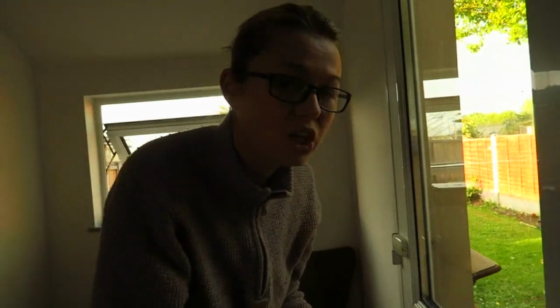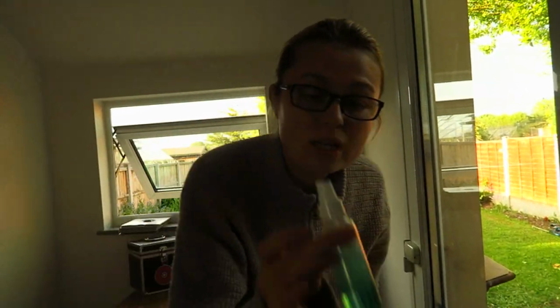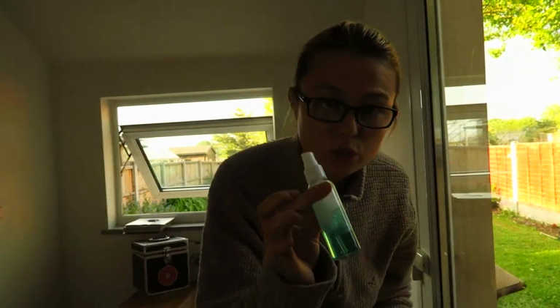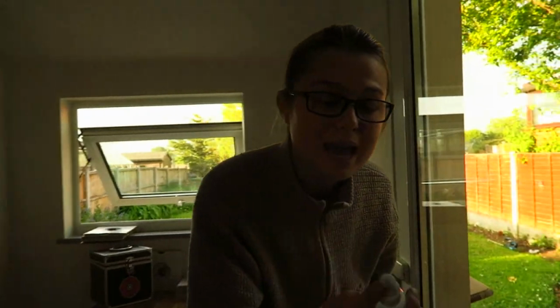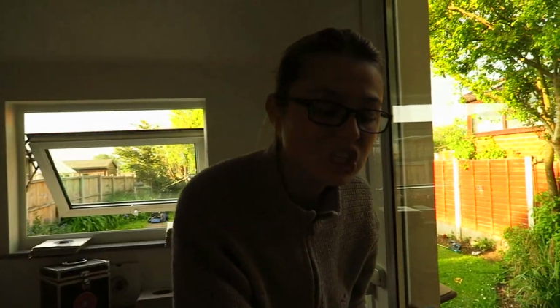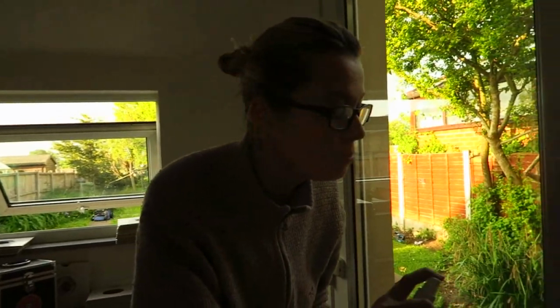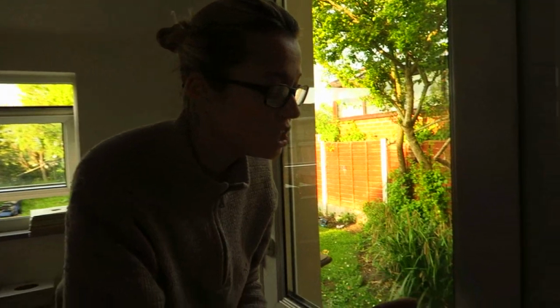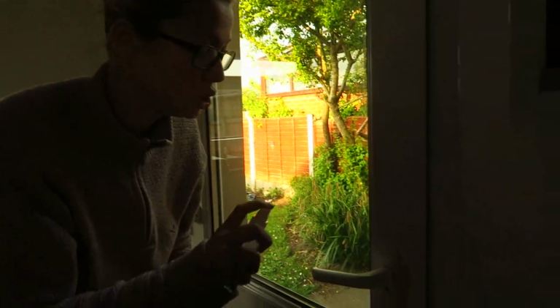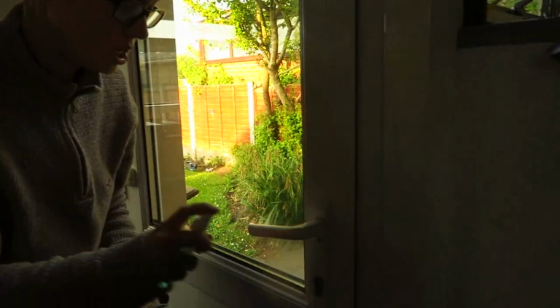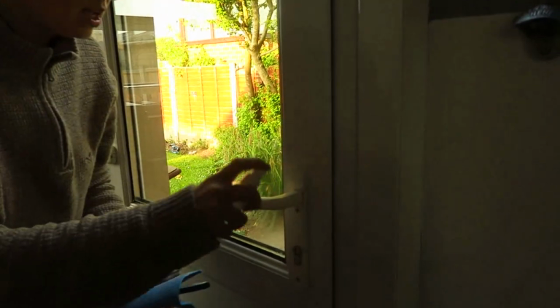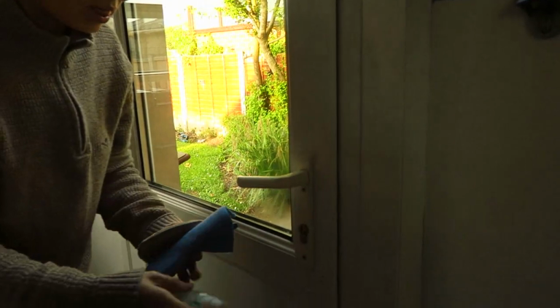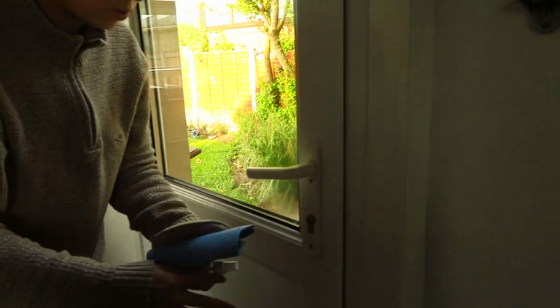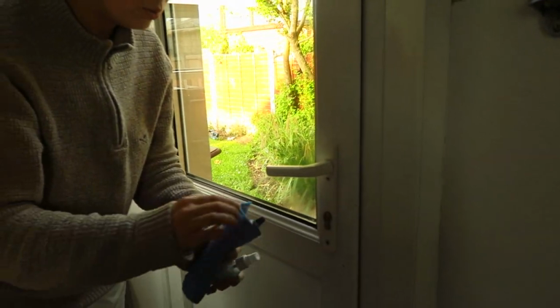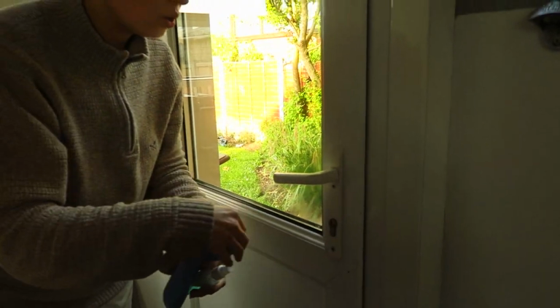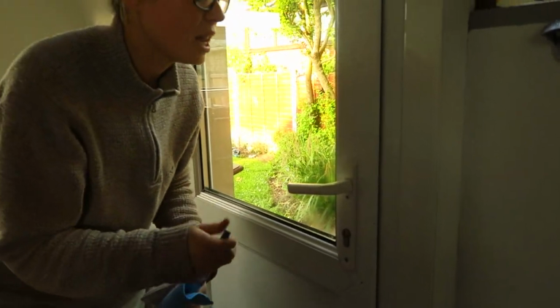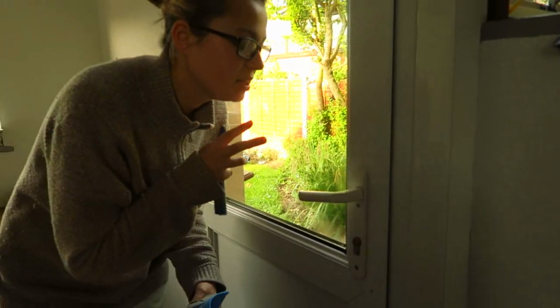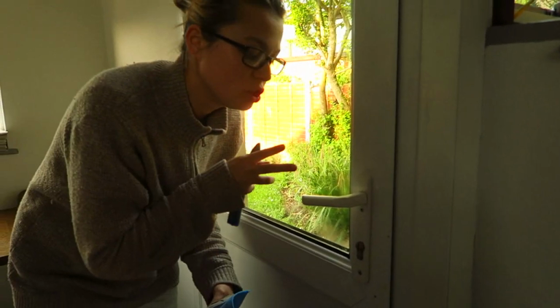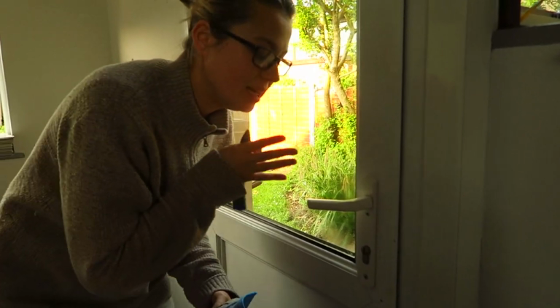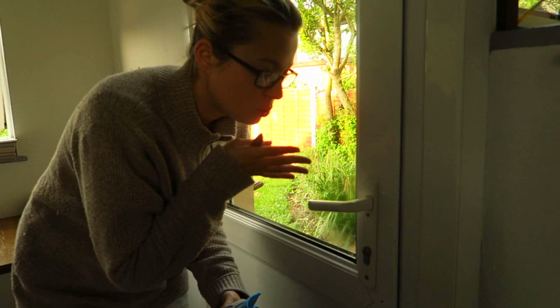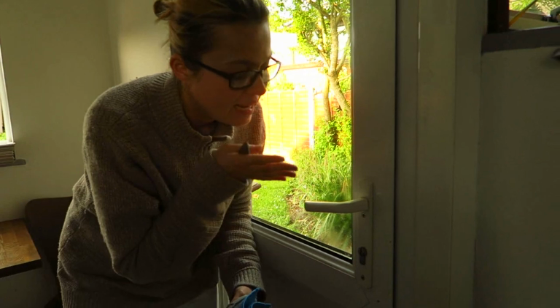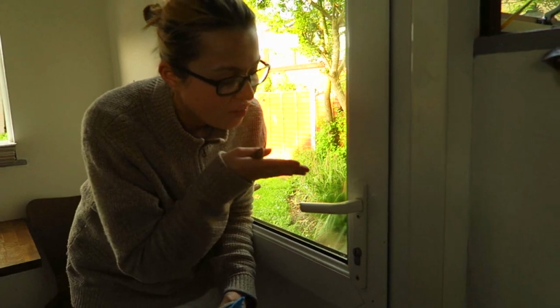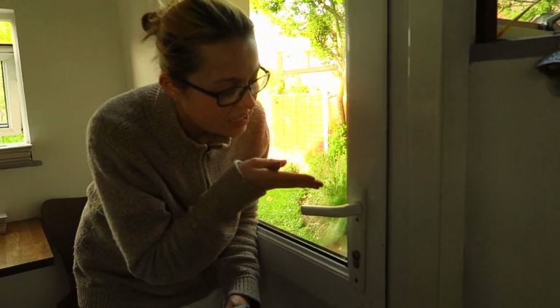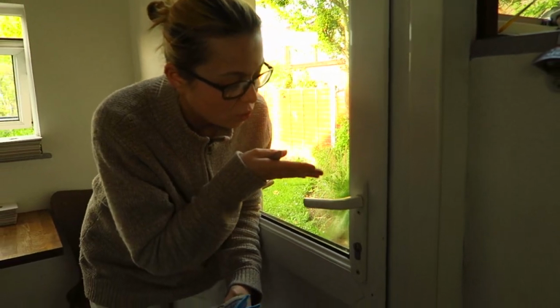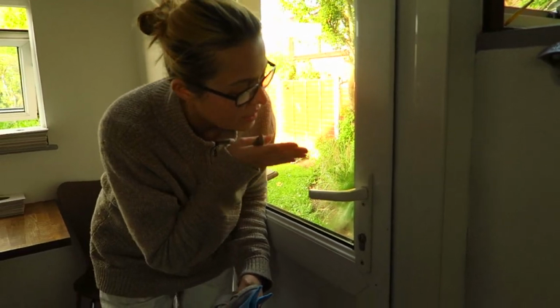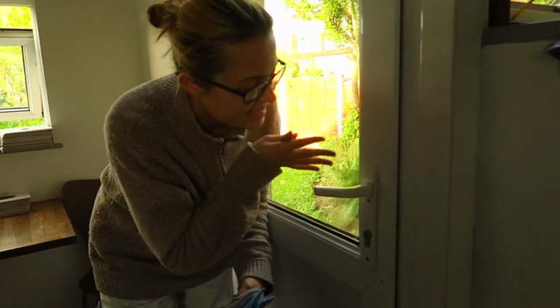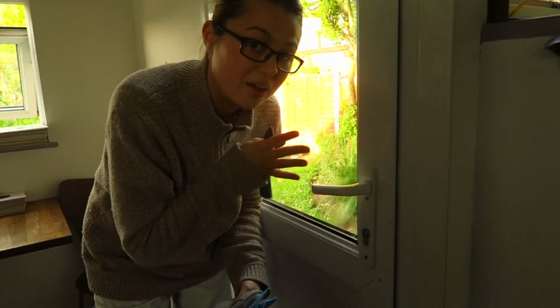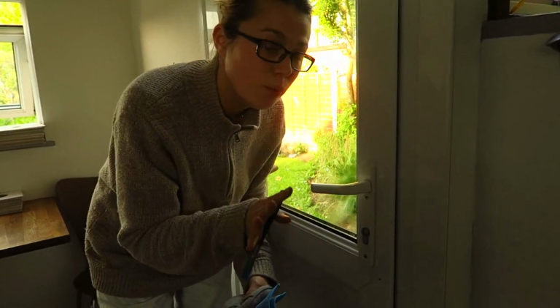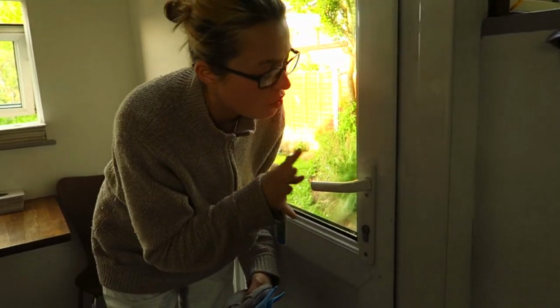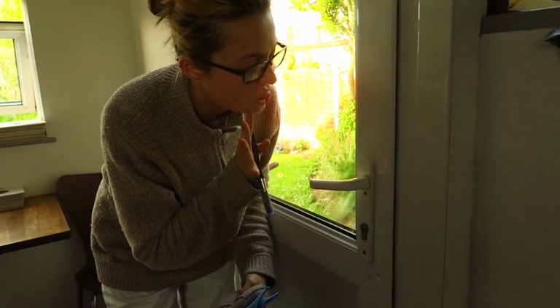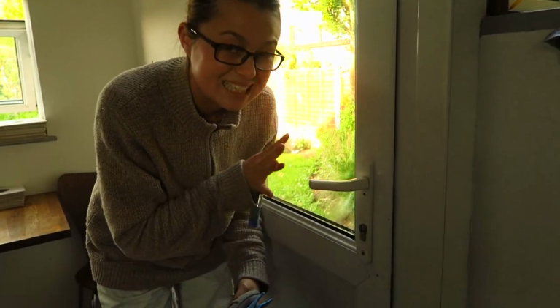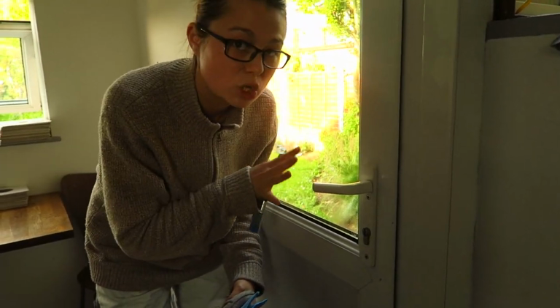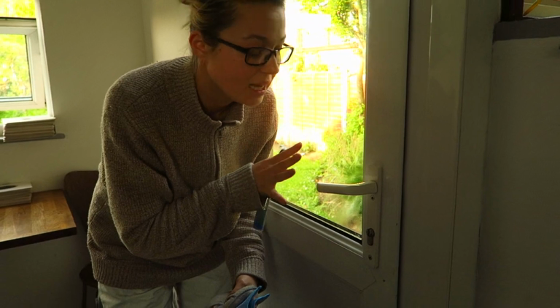Take your solution and essentially just spray it on. What I like to do is let the solution really work its way into the groove. I like to let it sit there normally for about 30 seconds to a minute.